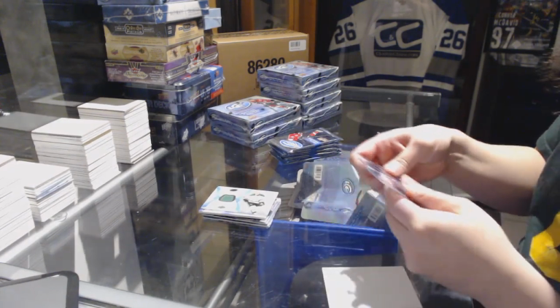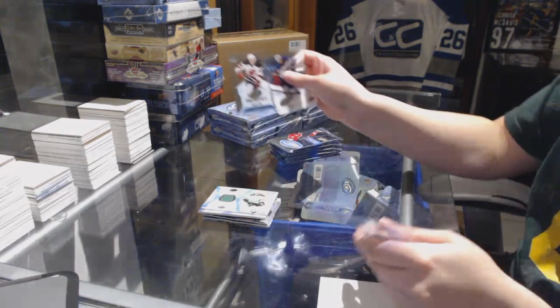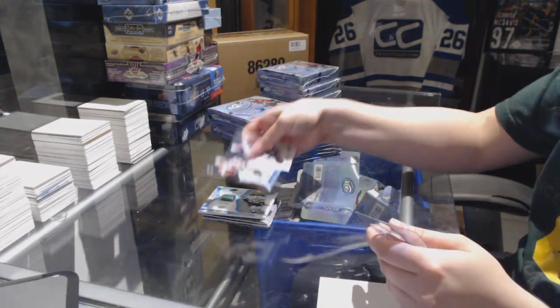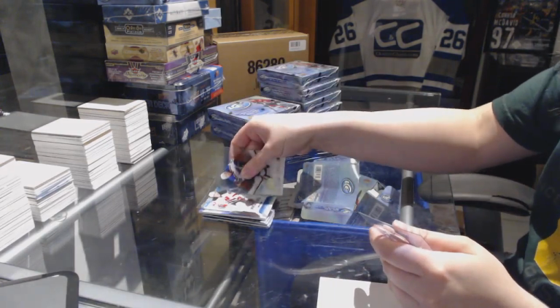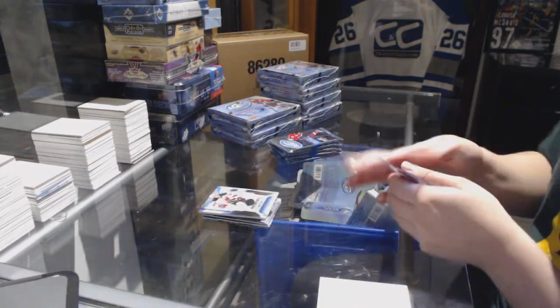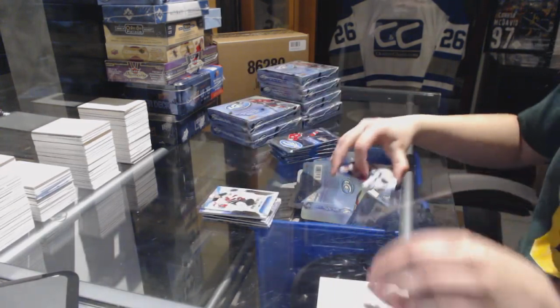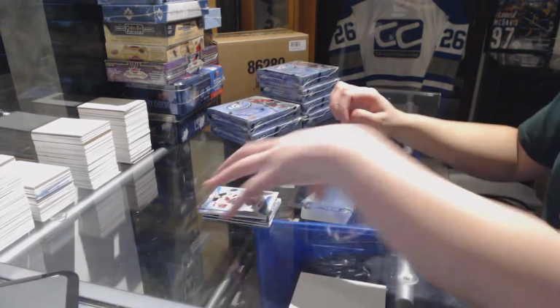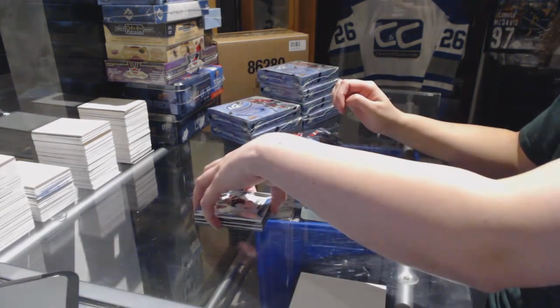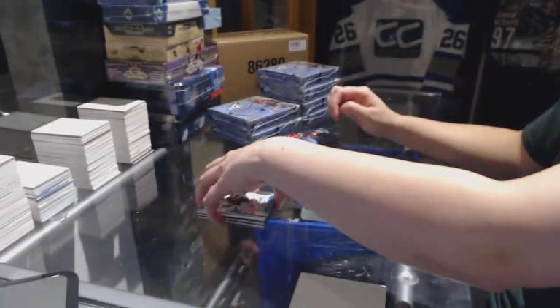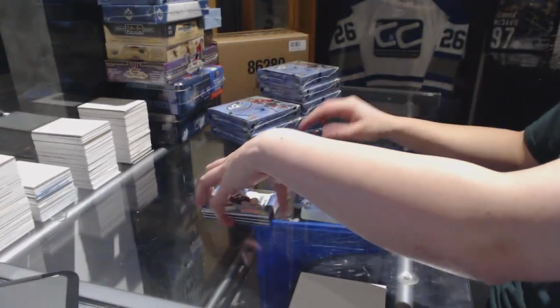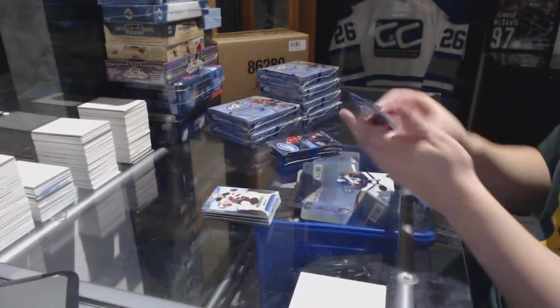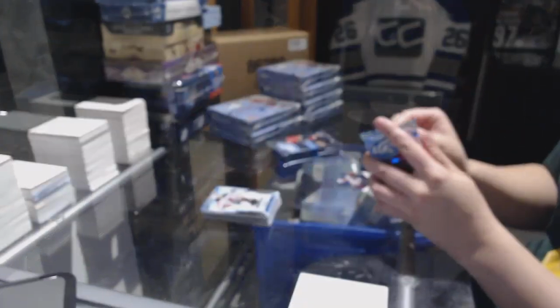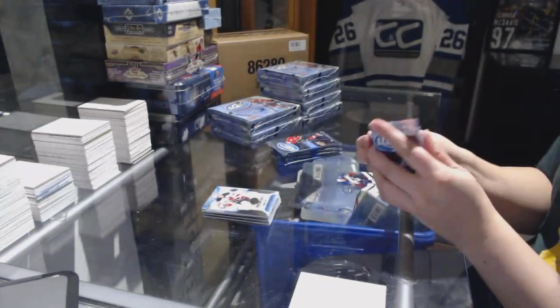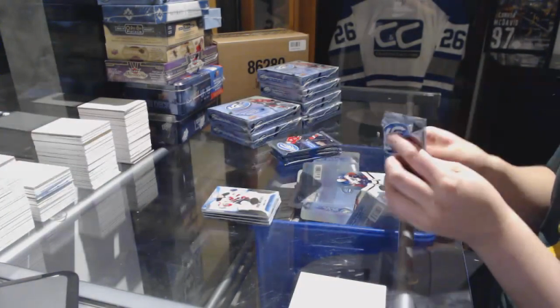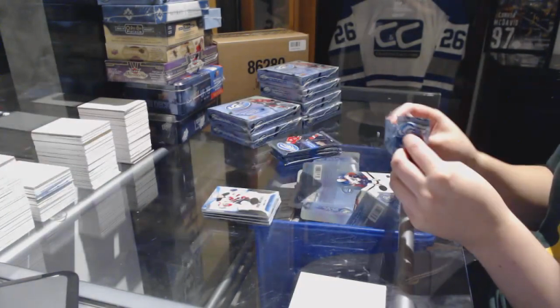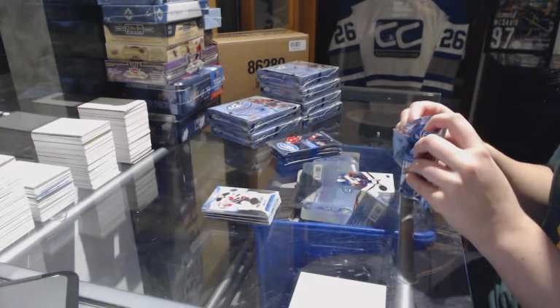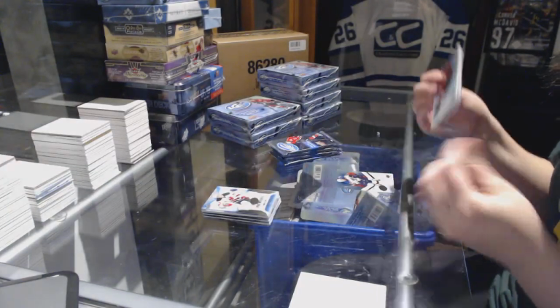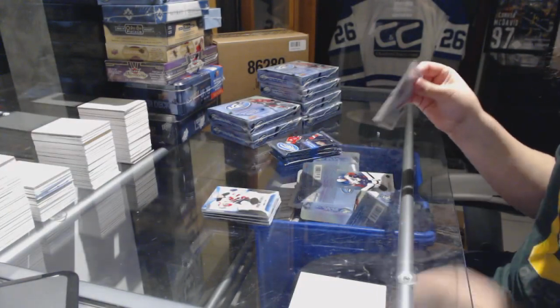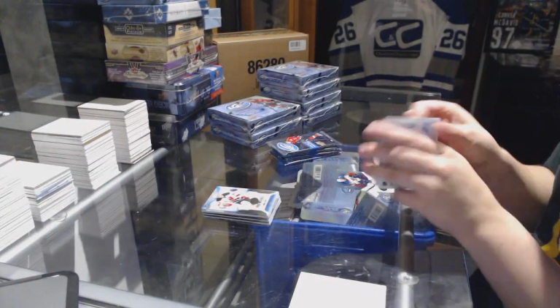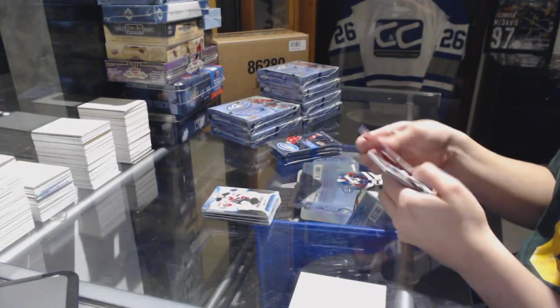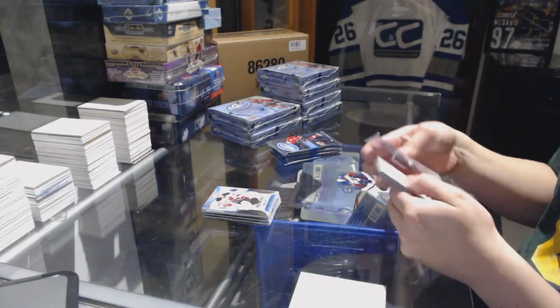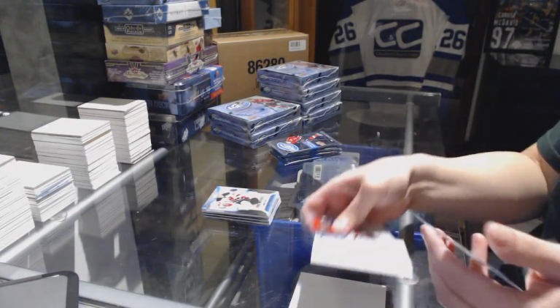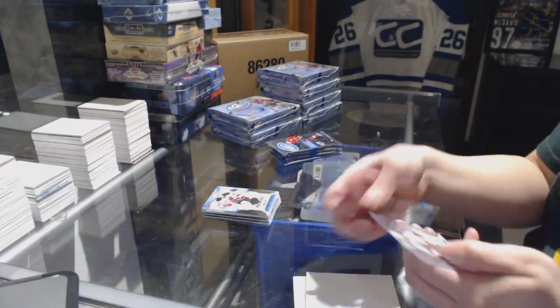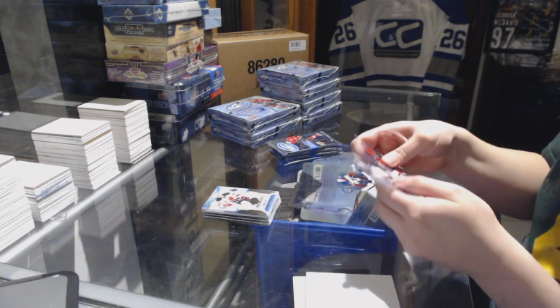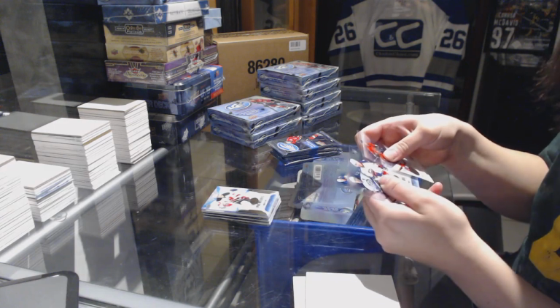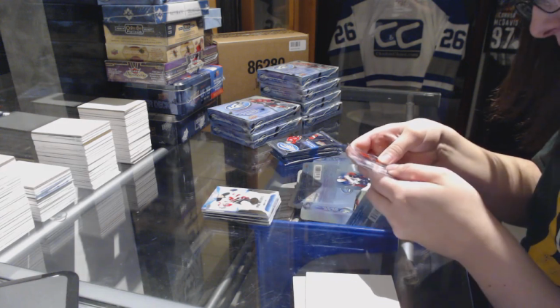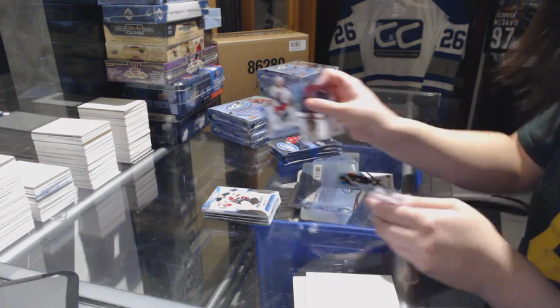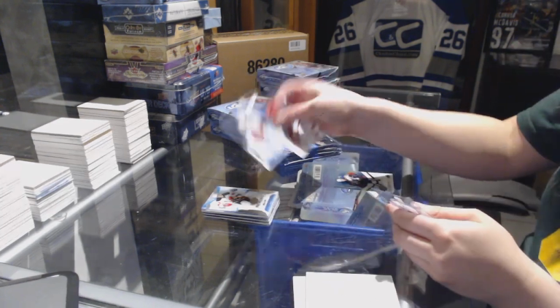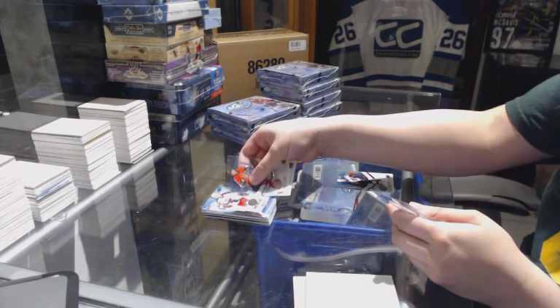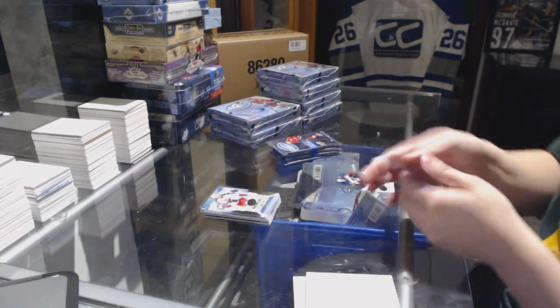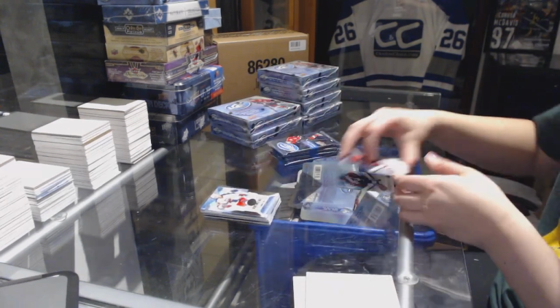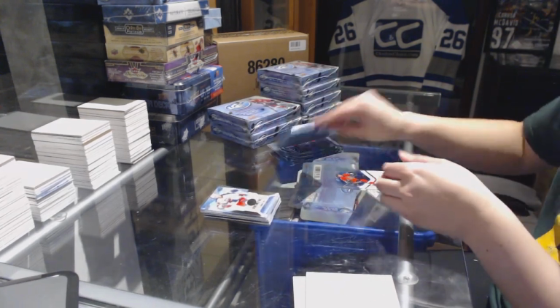Rookie numbered to 1299 for the New Jersey Devils, Miles Wood. Numbered to 1299, Lucas Sedlak for the Columbus Blue Jackets.